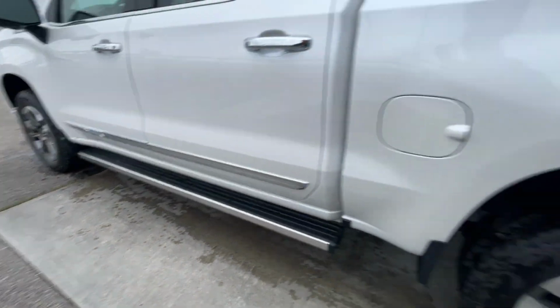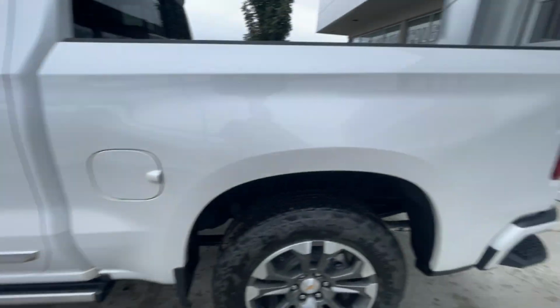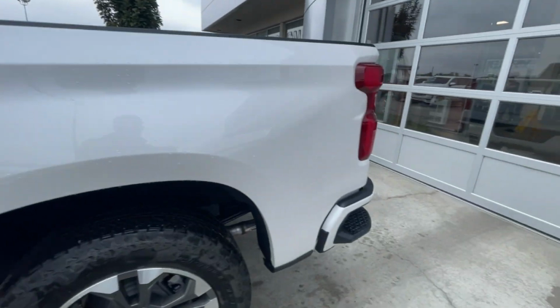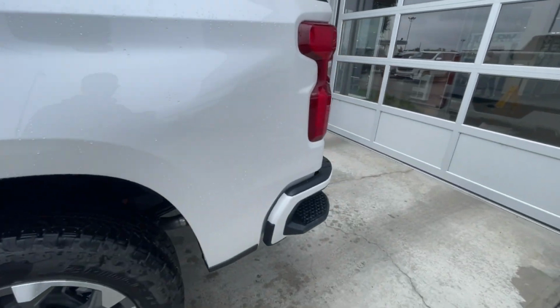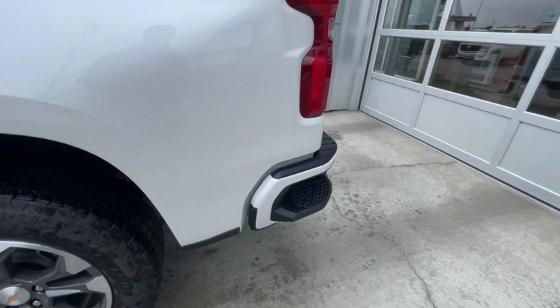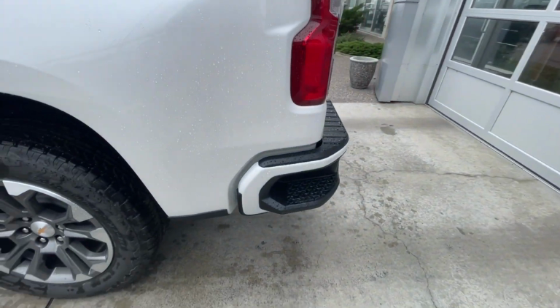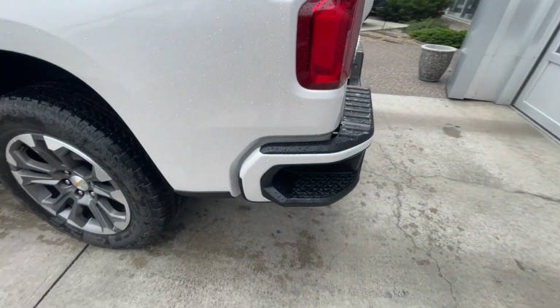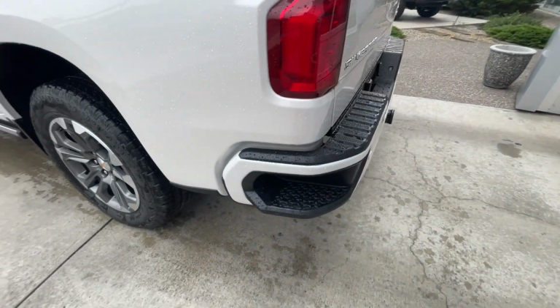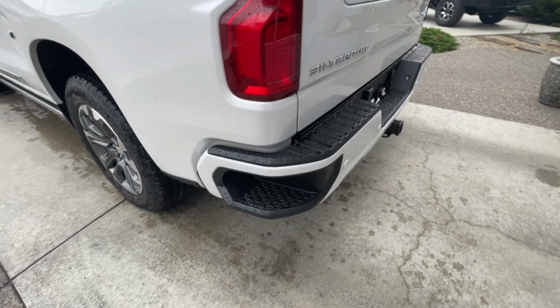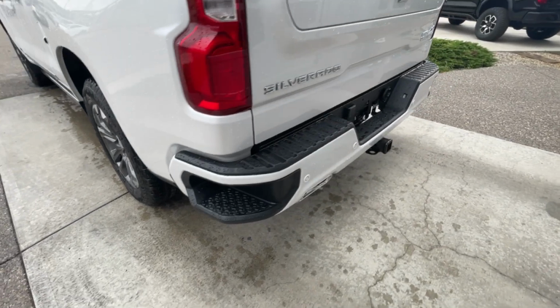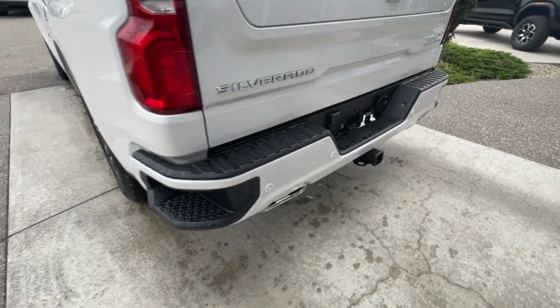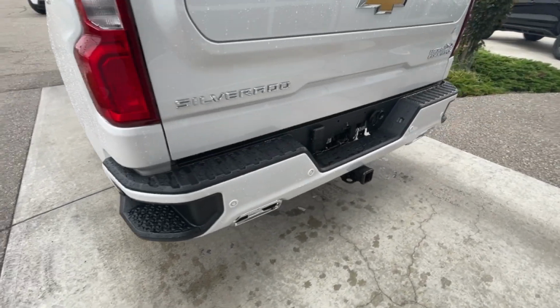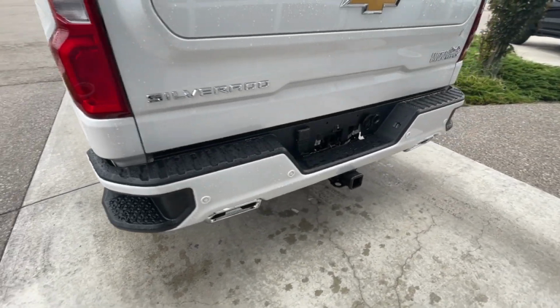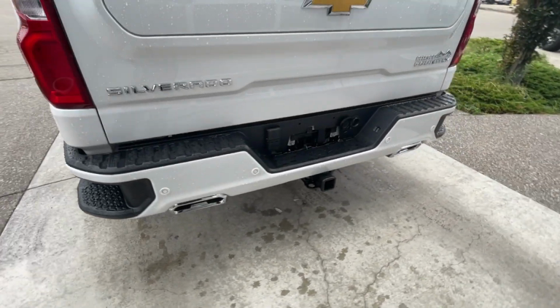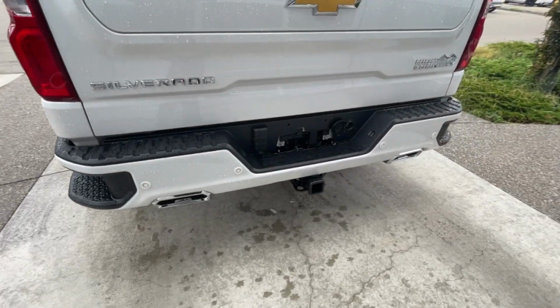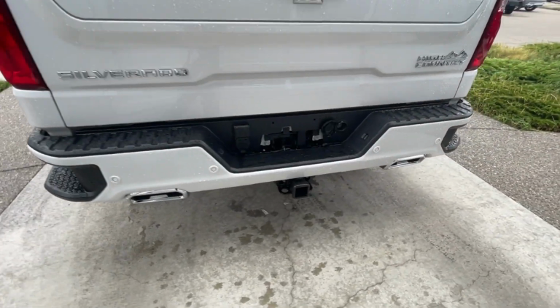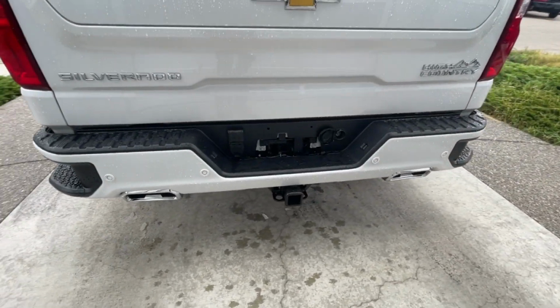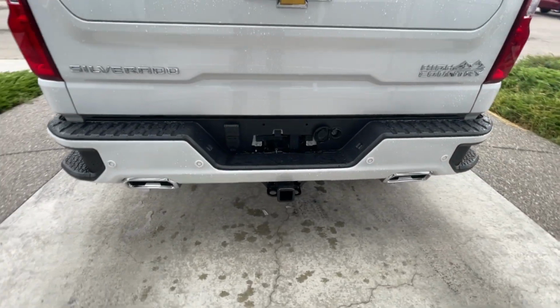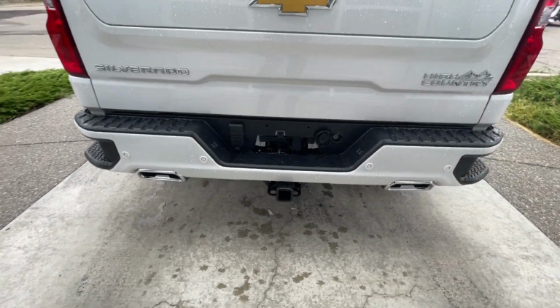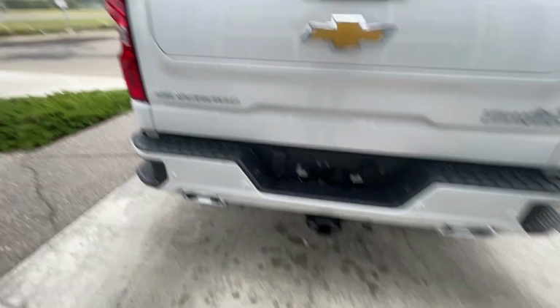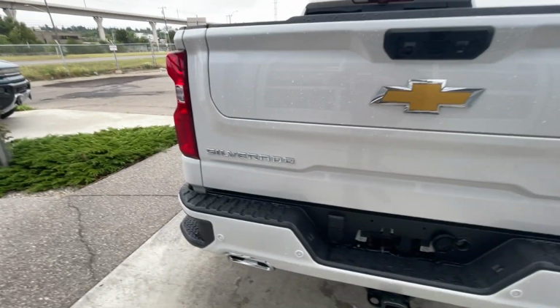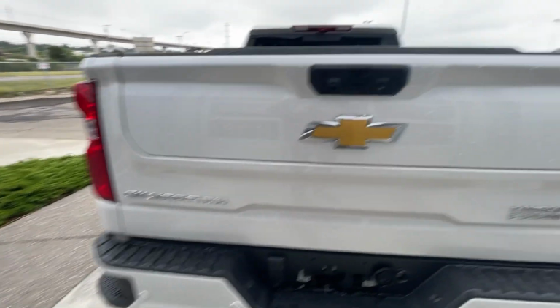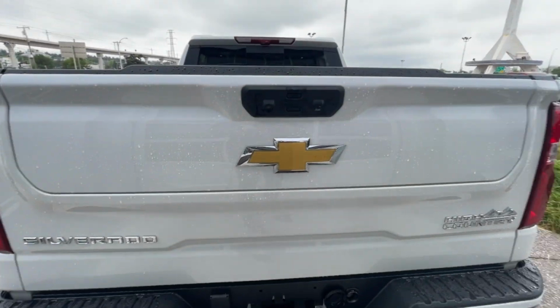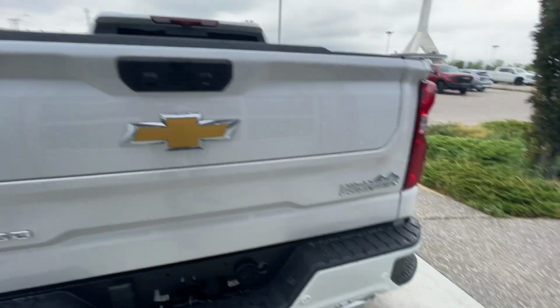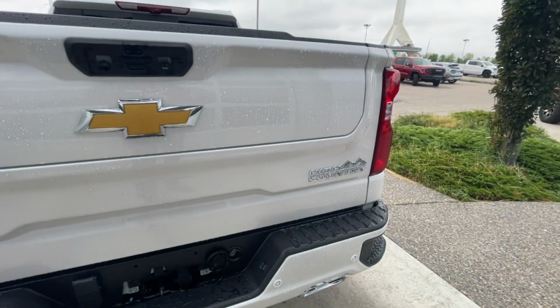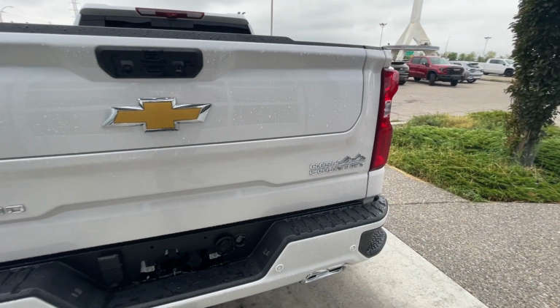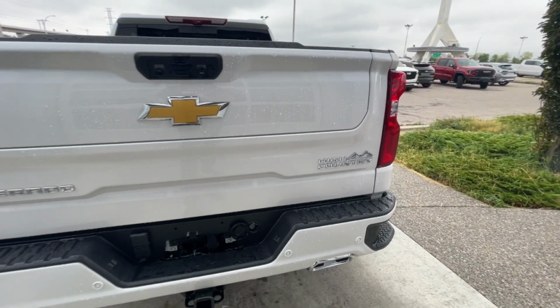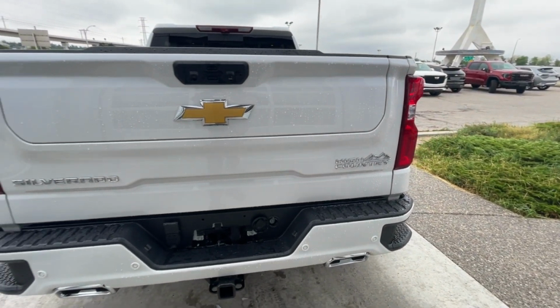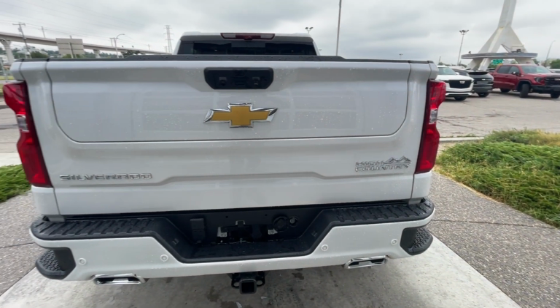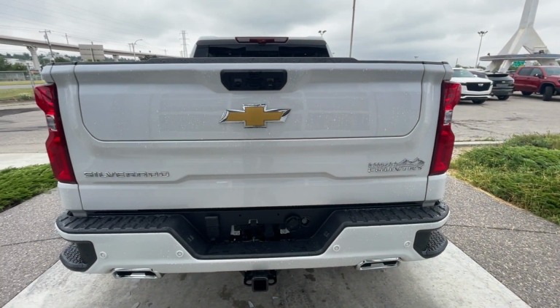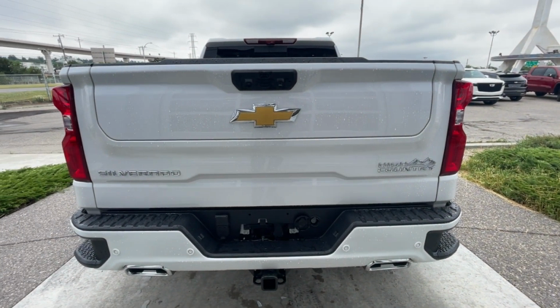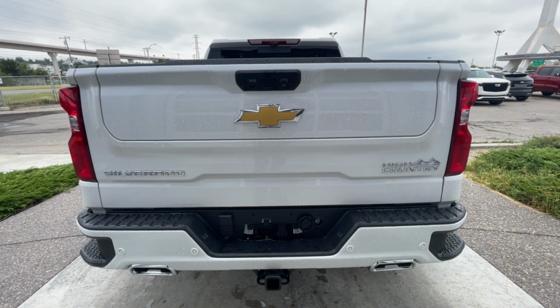At the back of the vehicle, we have side steps built into both sides of the bumper, a towing package installed, twin chrome-tipped exhaust, and Silverado, Chevrolet, and High Country badging all found here on the multi-flex tailgate.